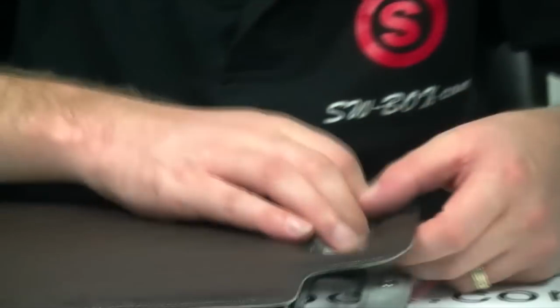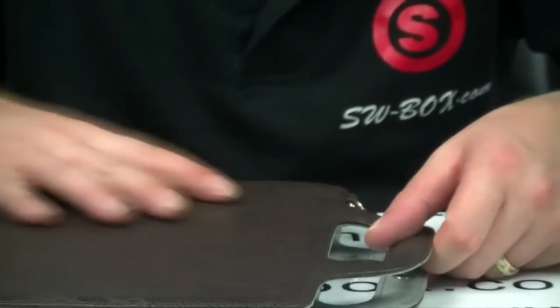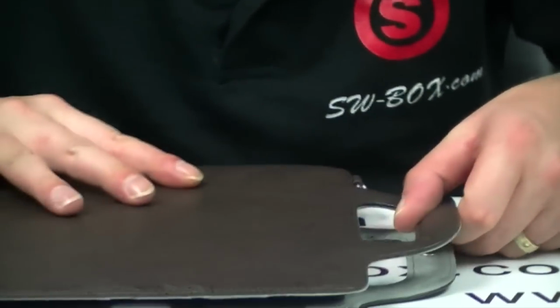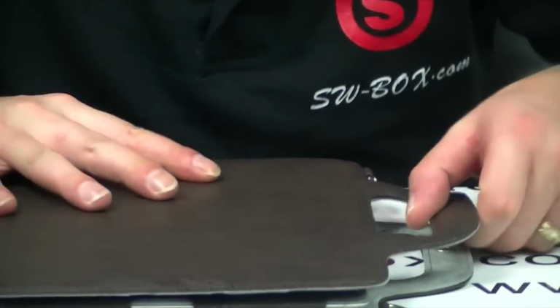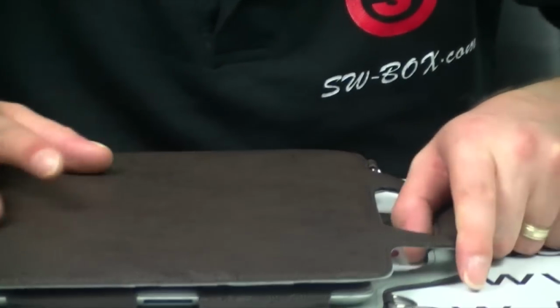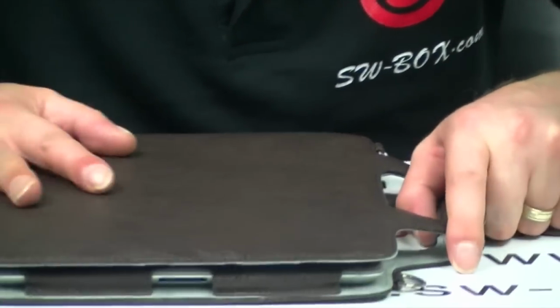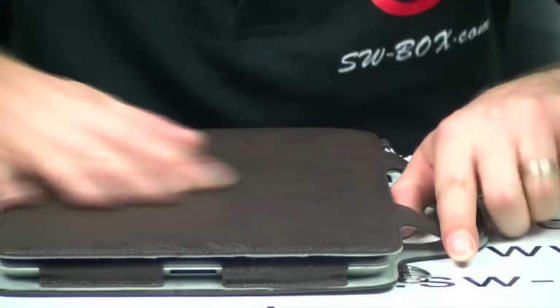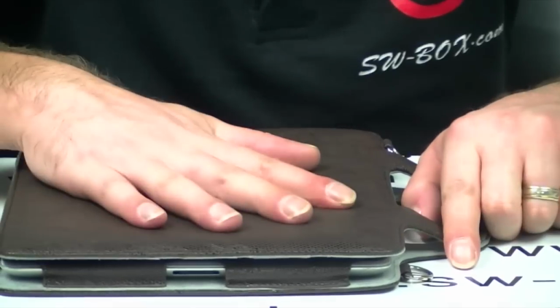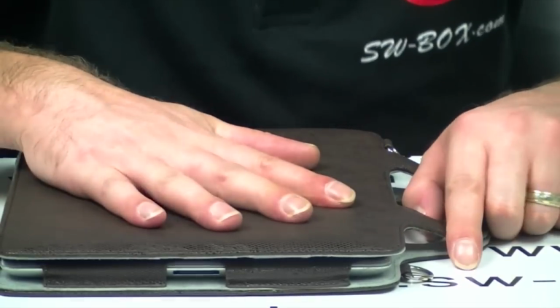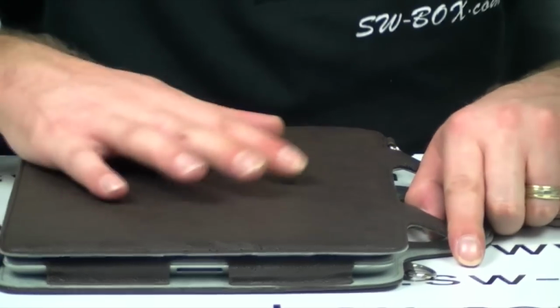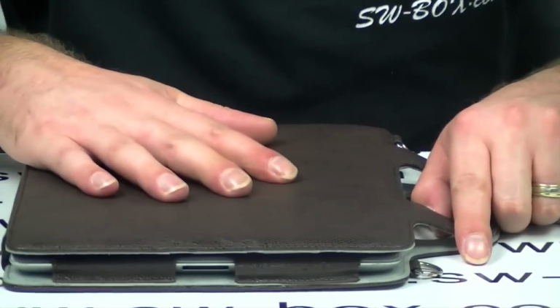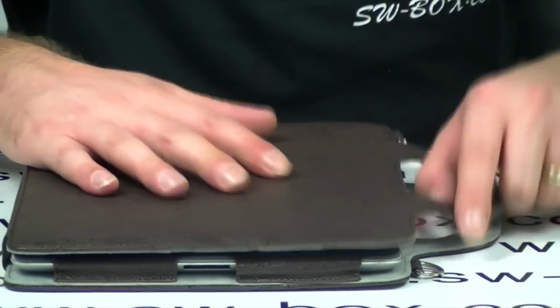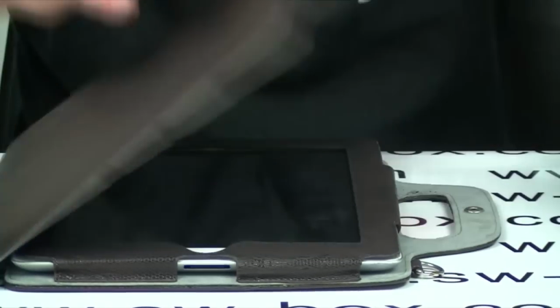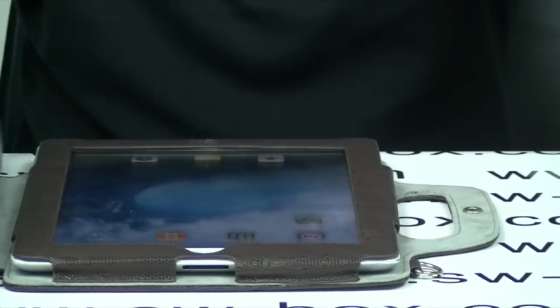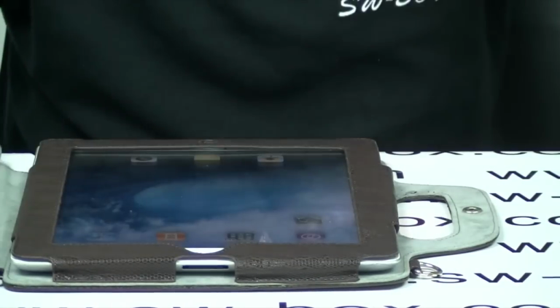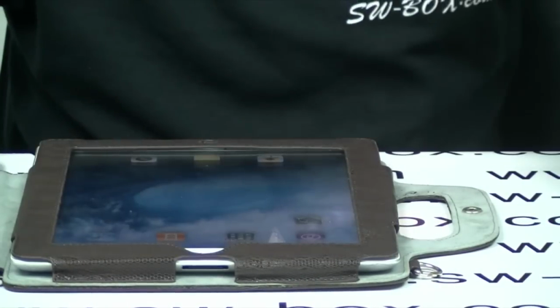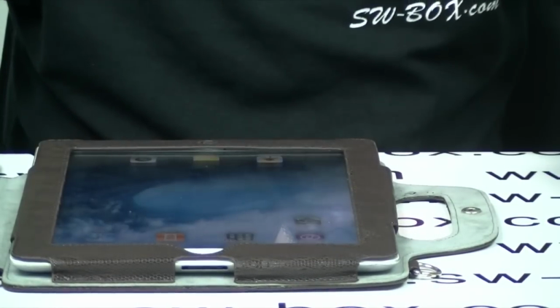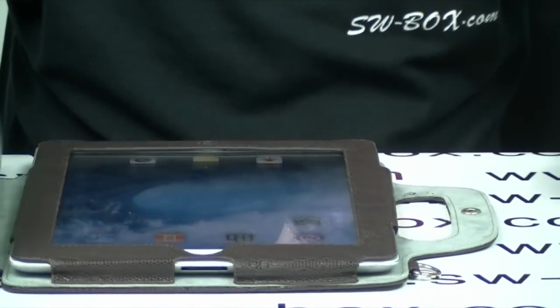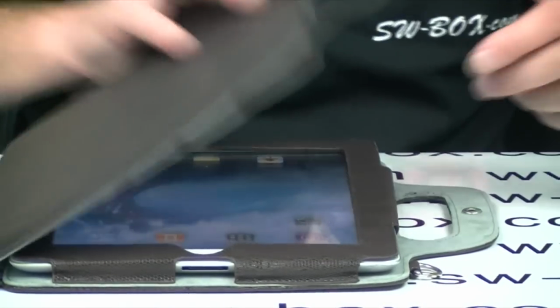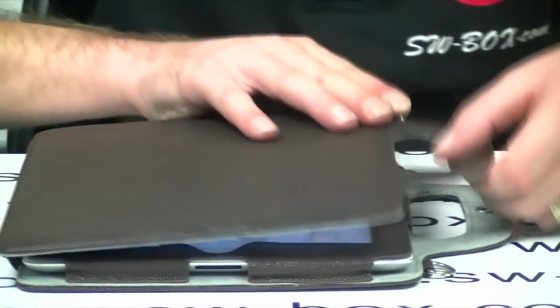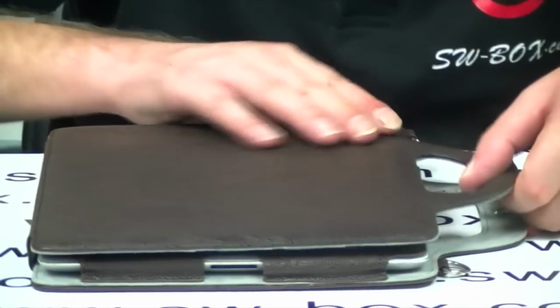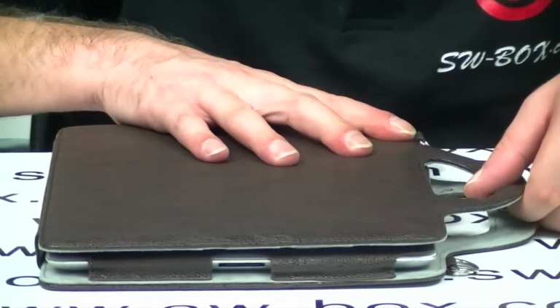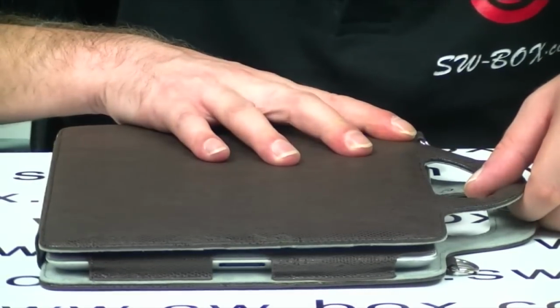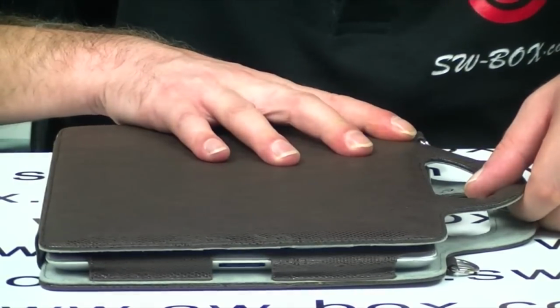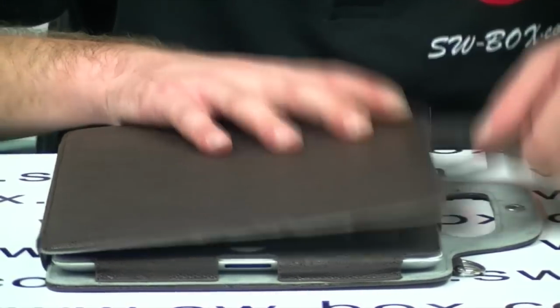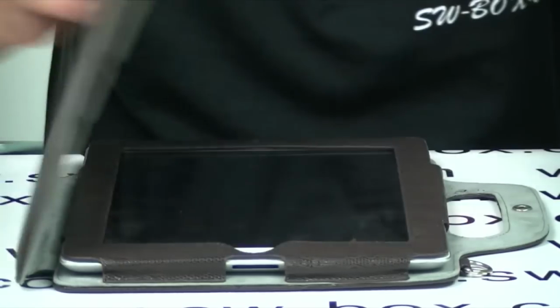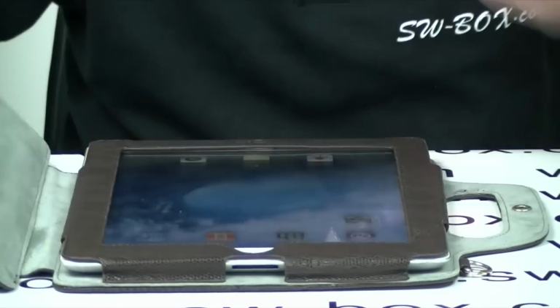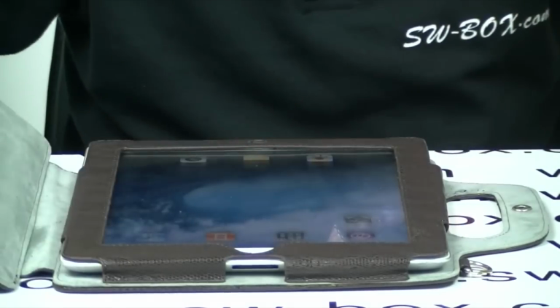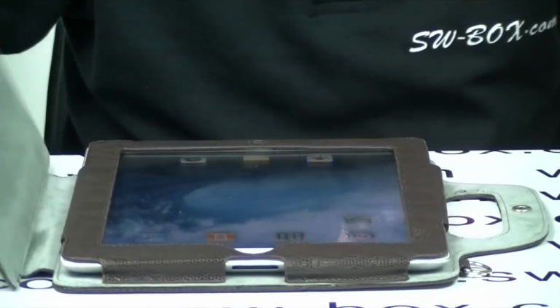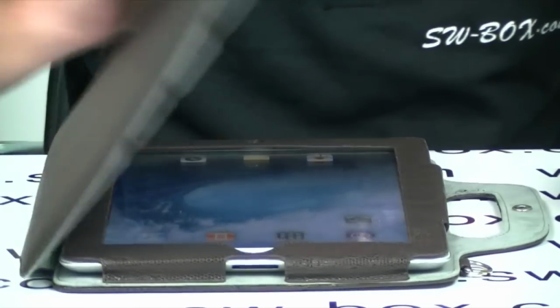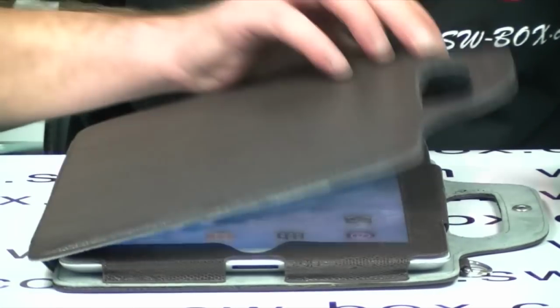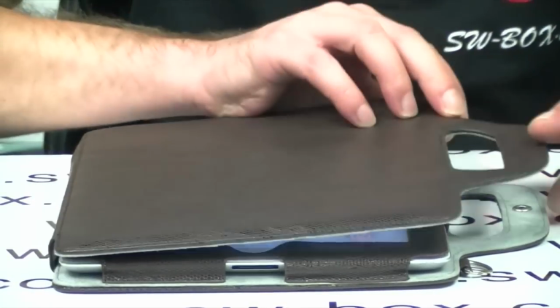We'll just test the sleep/wake function. You should be able to see. Yeah, that definitely works fine — I can hear it working. So that looks good.